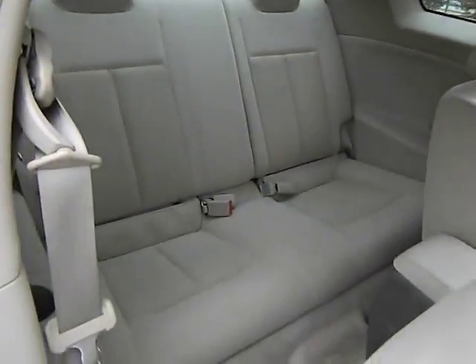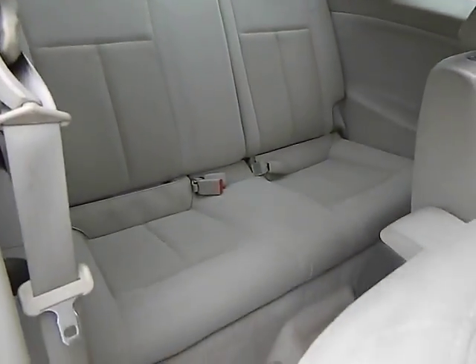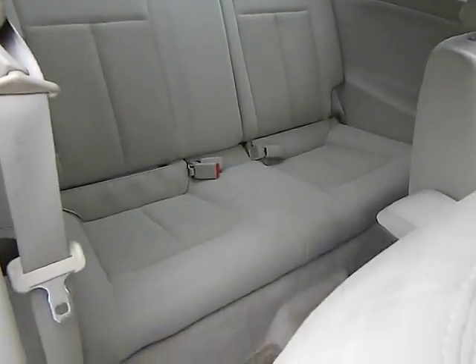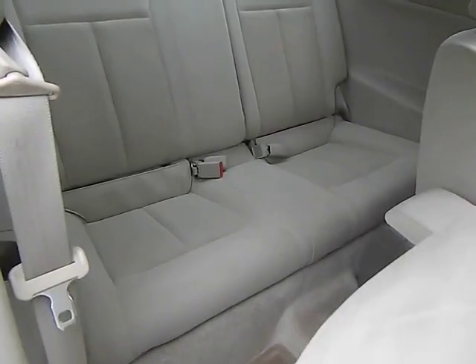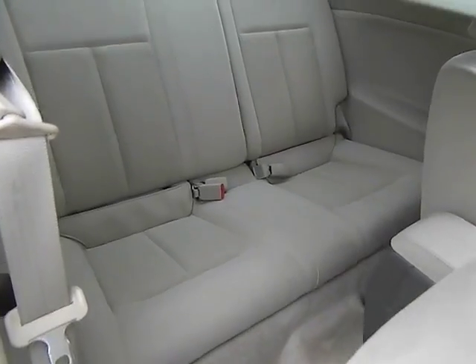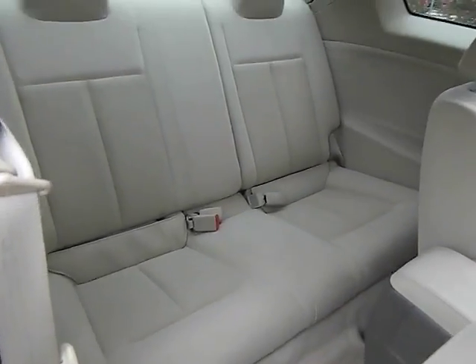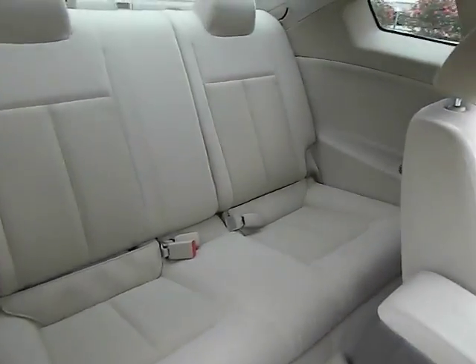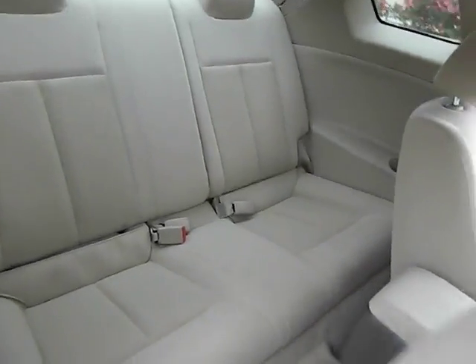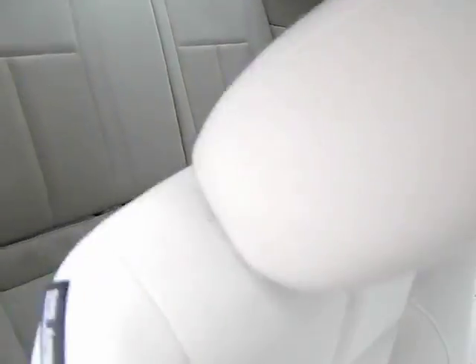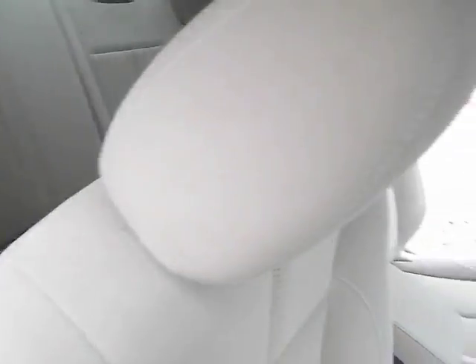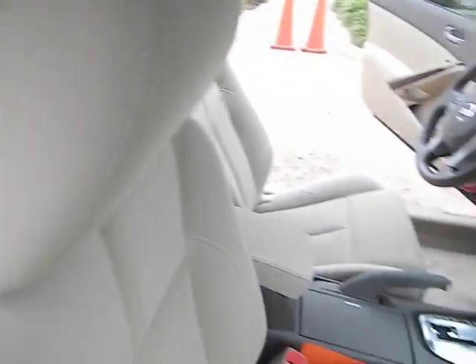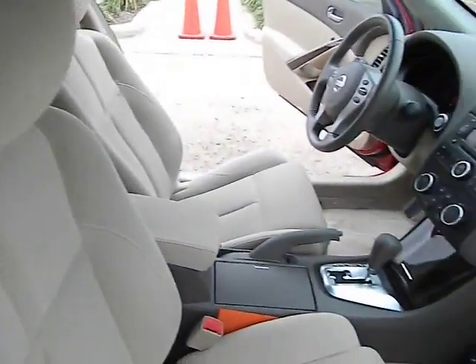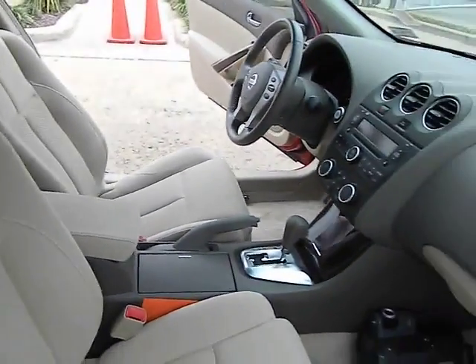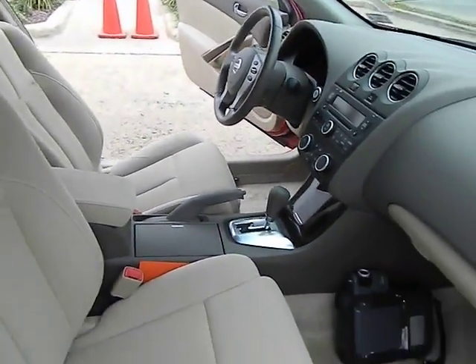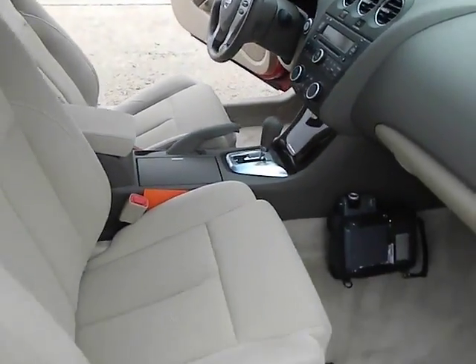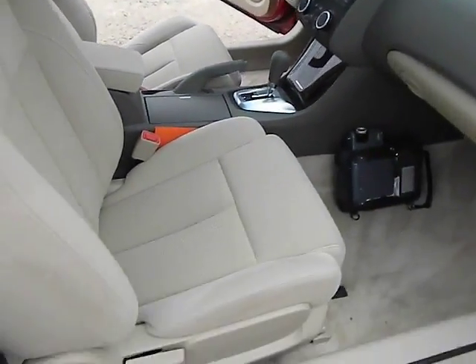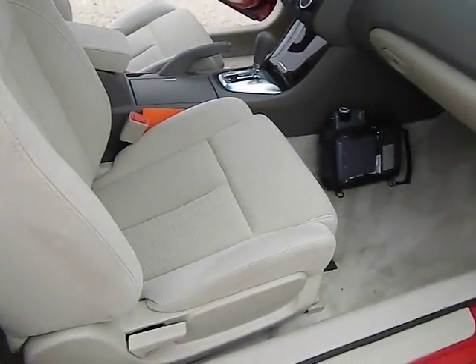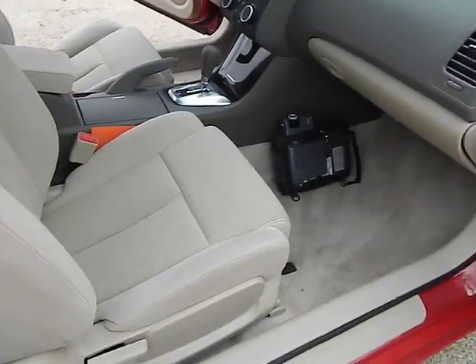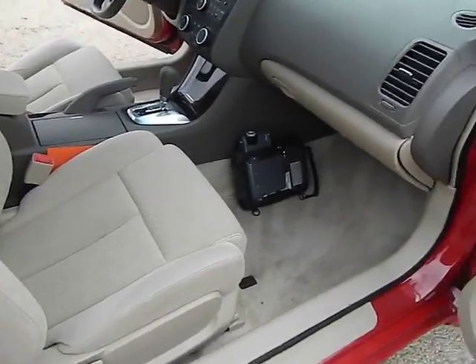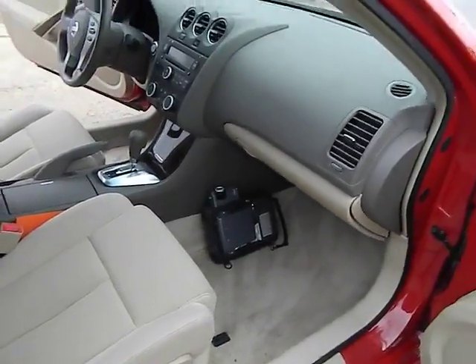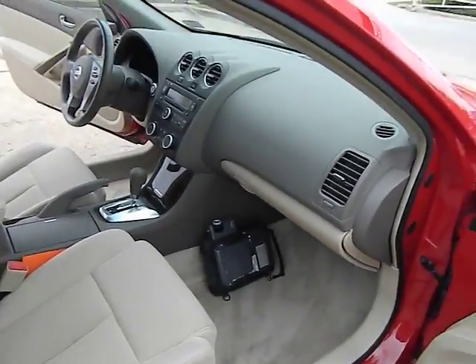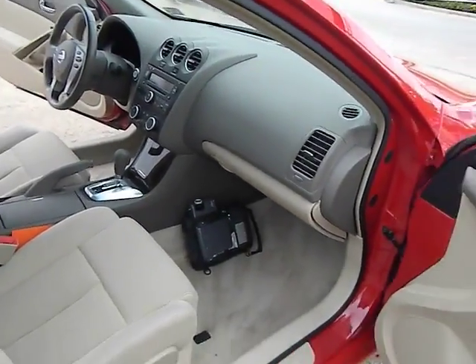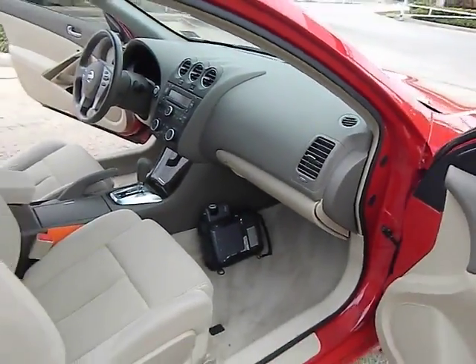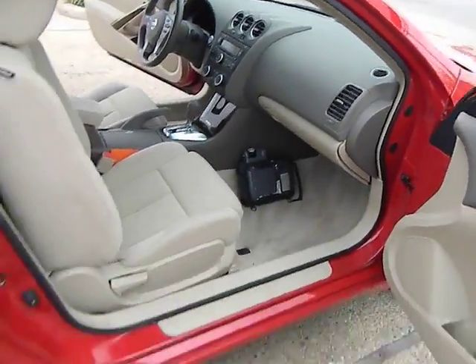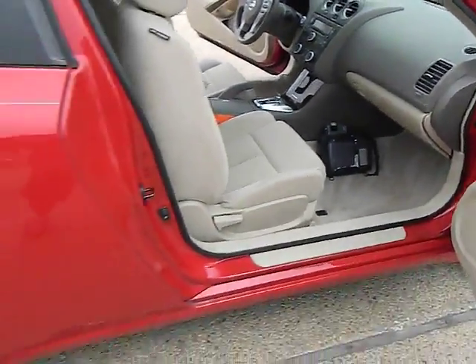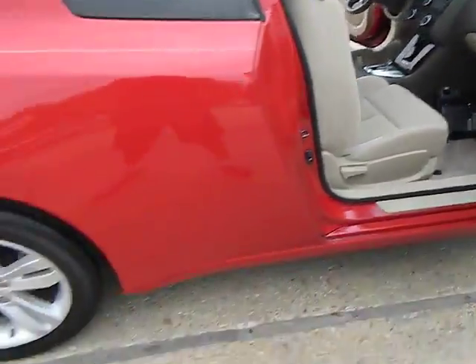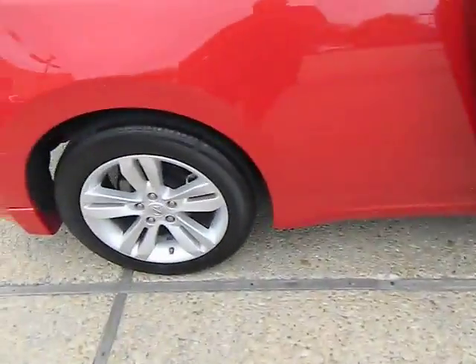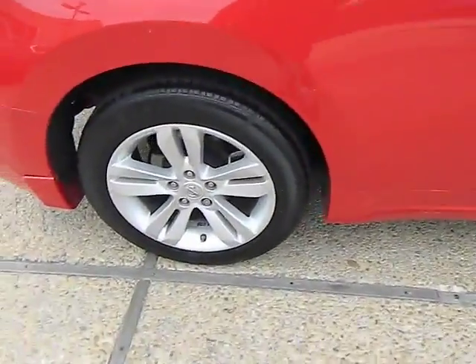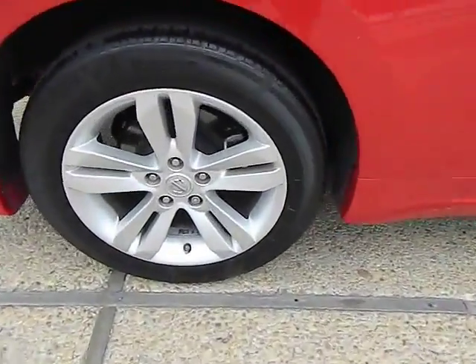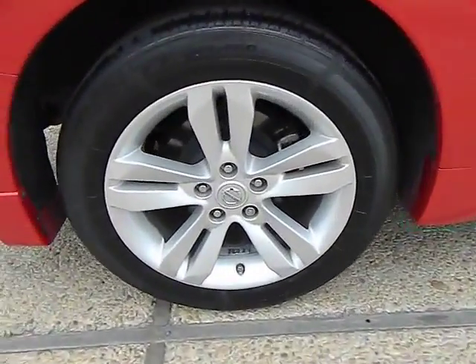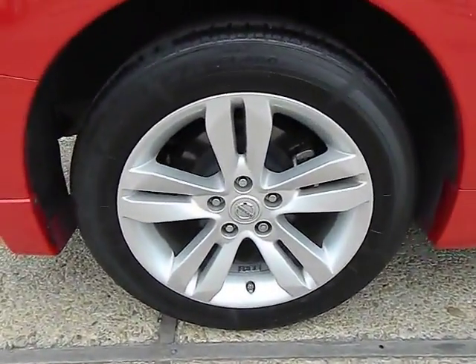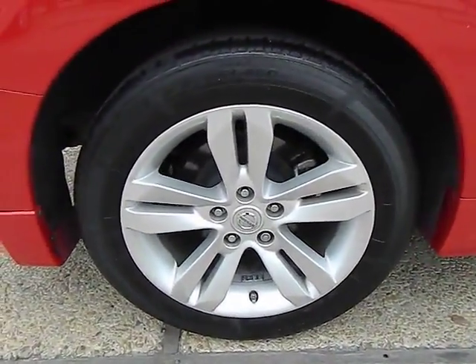This vehicle has less than 35,000 miles. Here are some of this vehicle's great options: traction control, stability control, air conditioning, cruise control, and FWD.